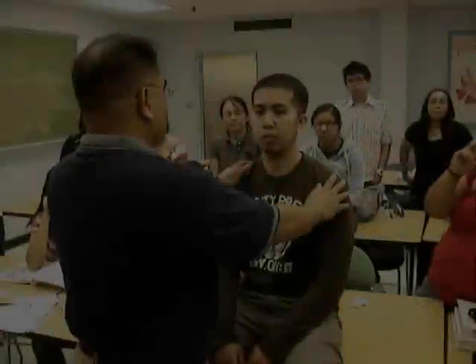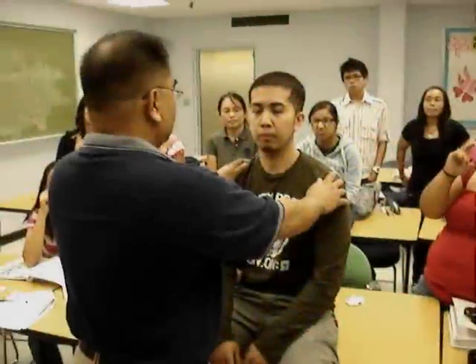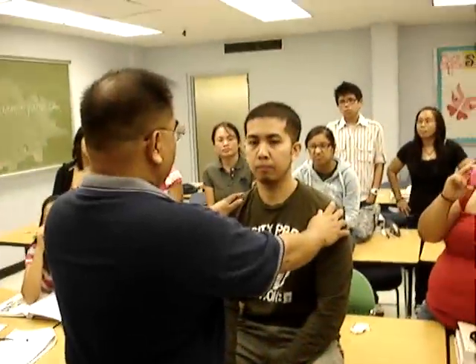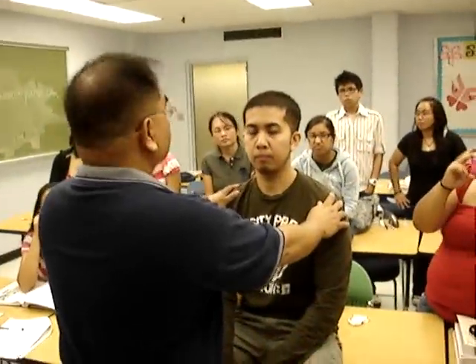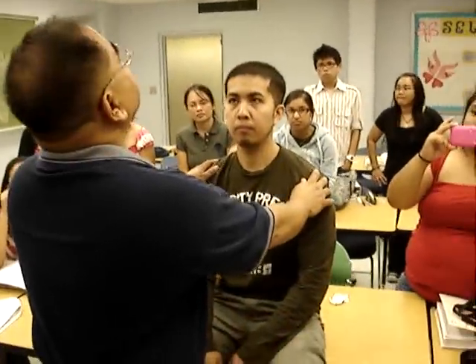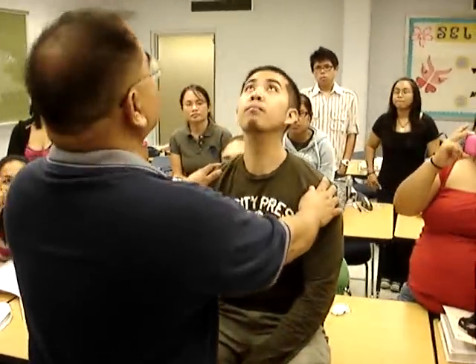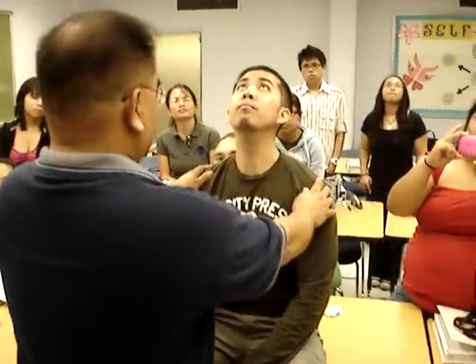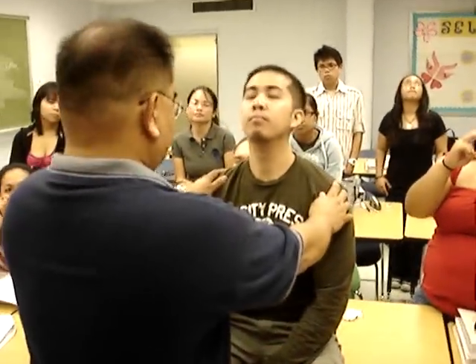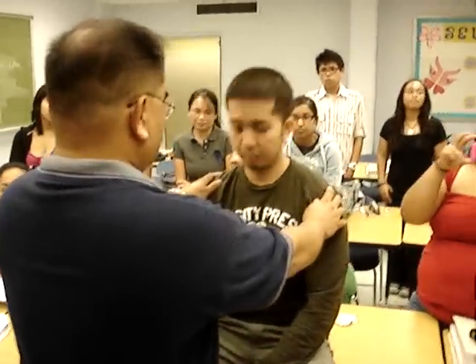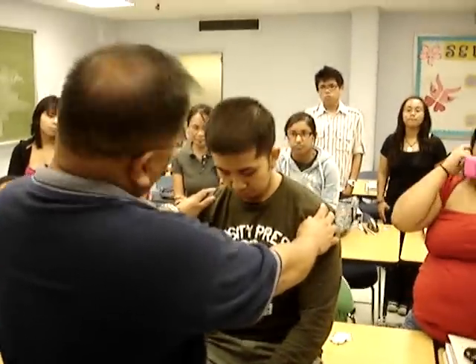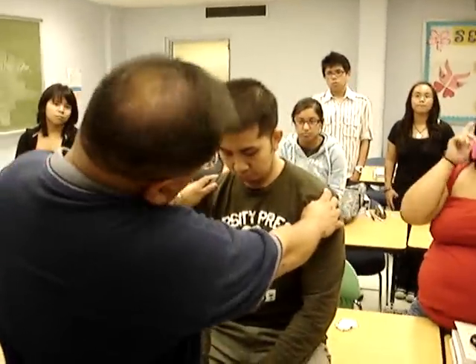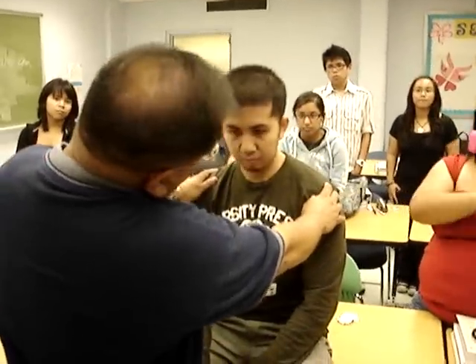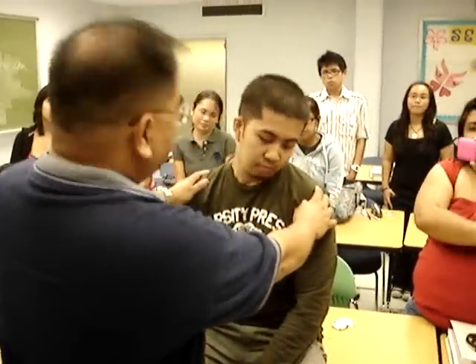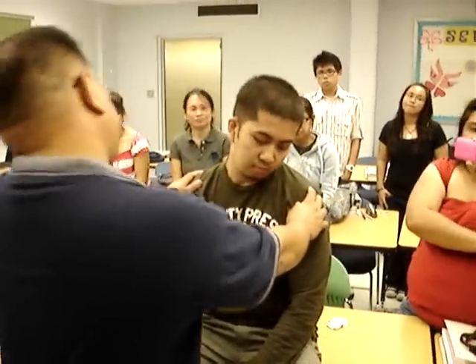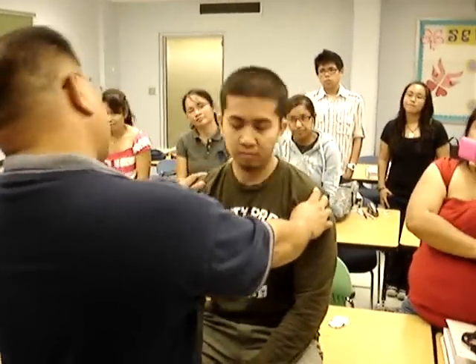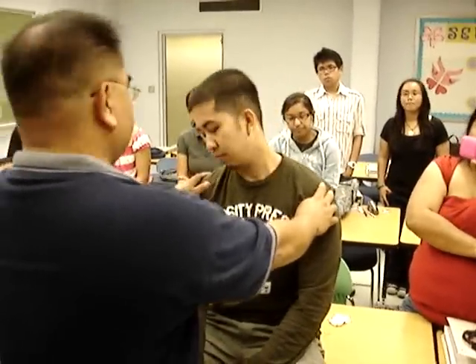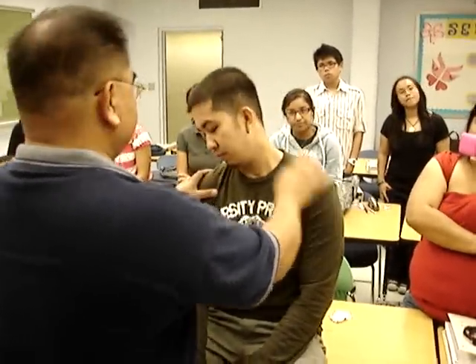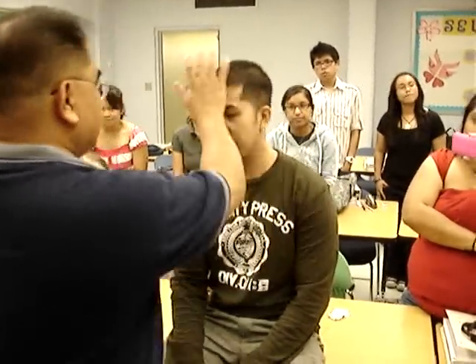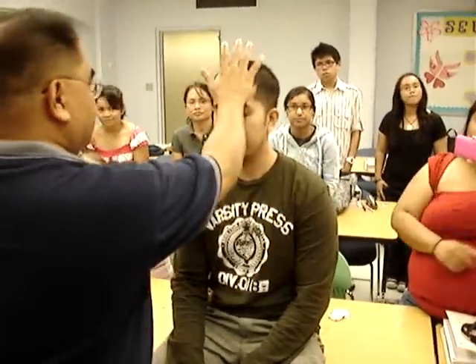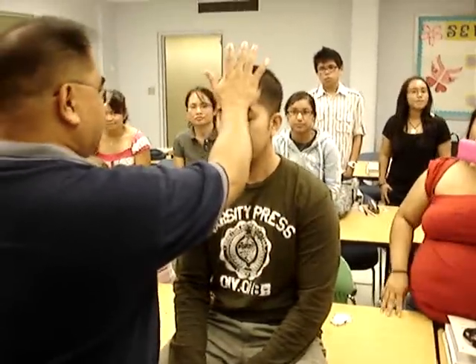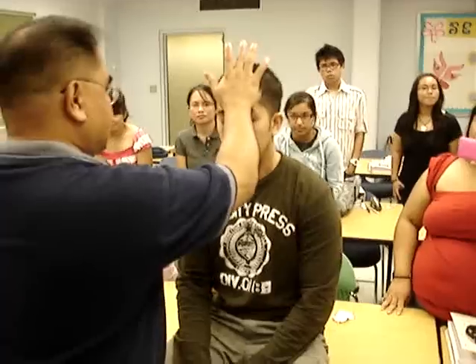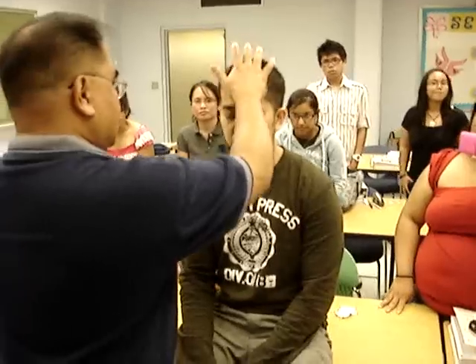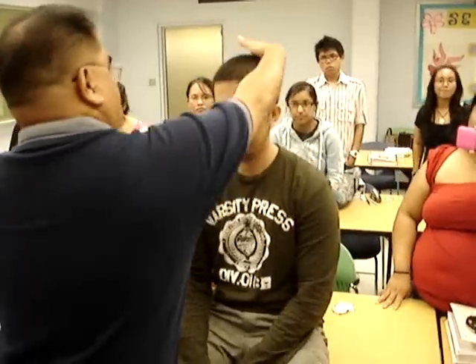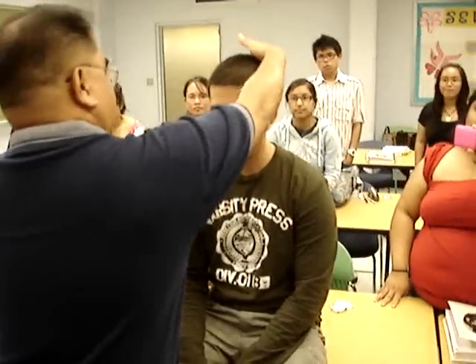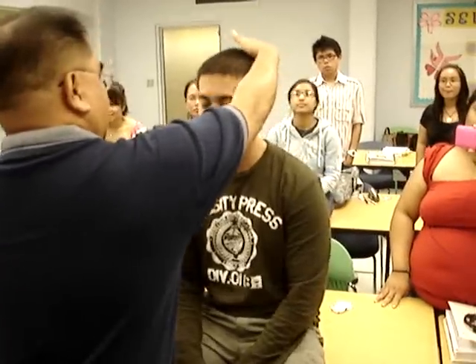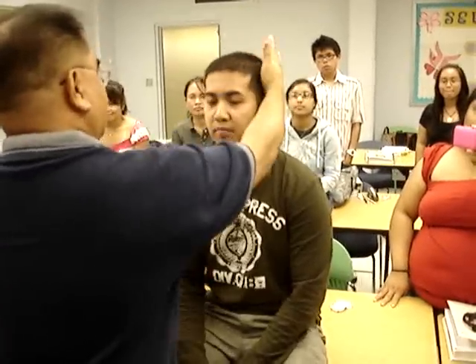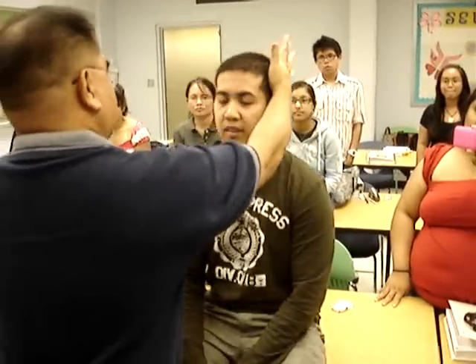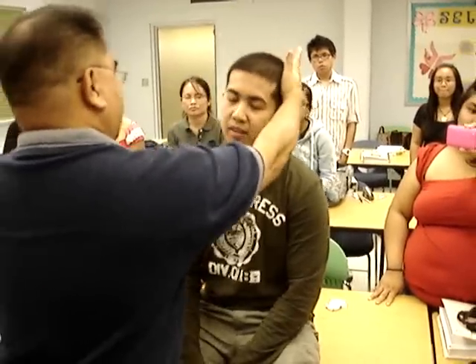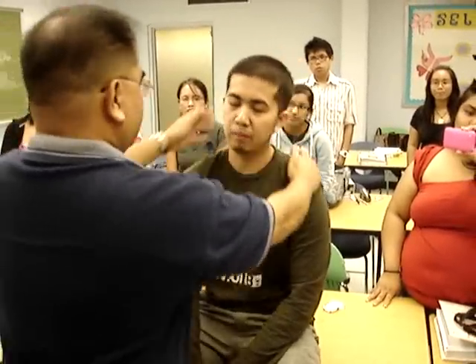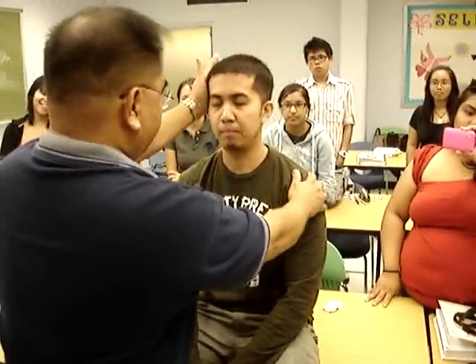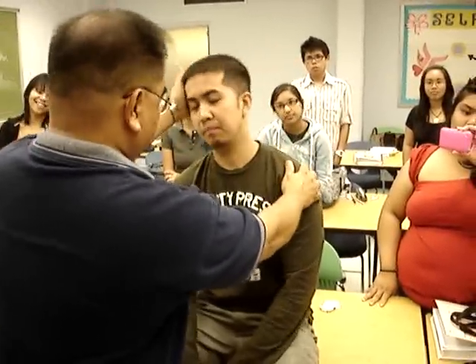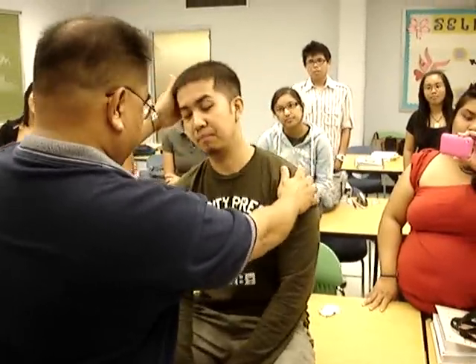Okay, go ahead: look up, look down, put your head on your shoulder, put your head on the other shoulder. Pressing my hand, pressing my hand, pressing my hand, pressing my hand.